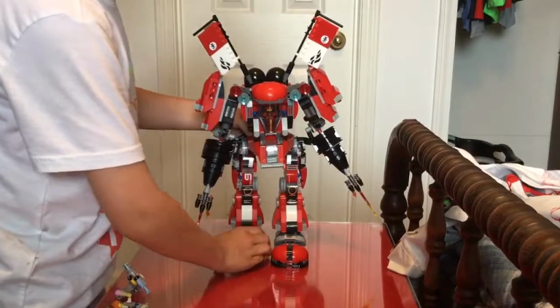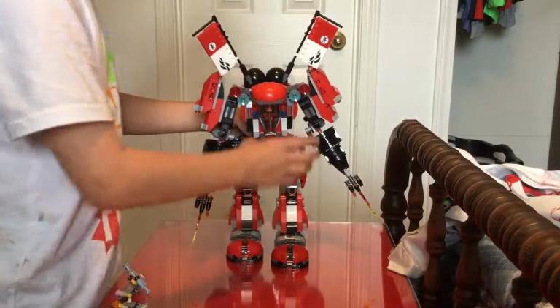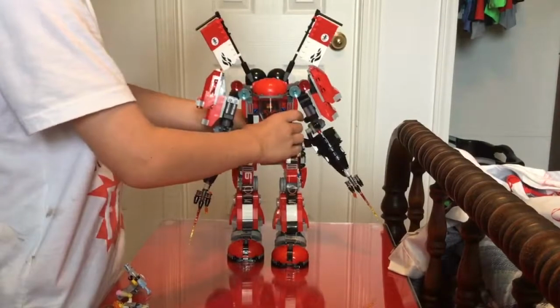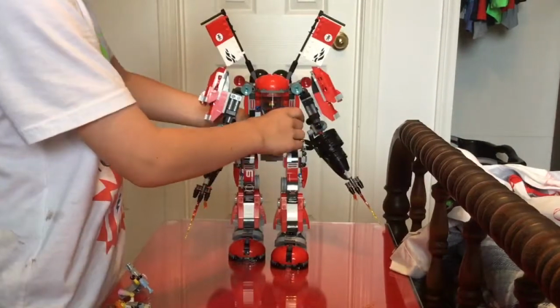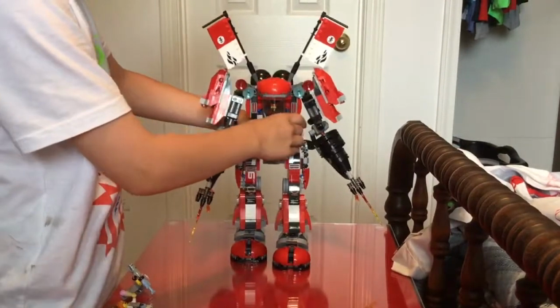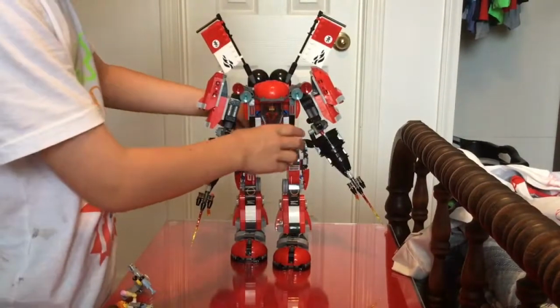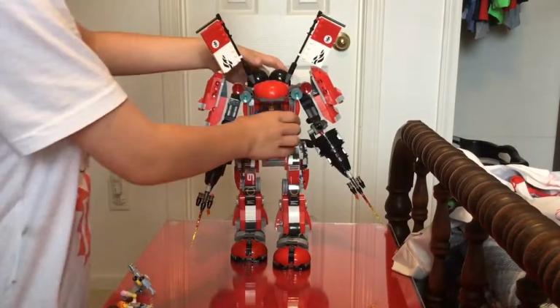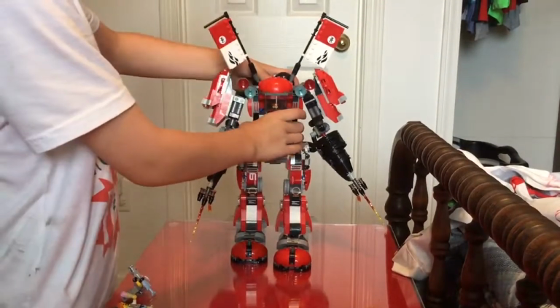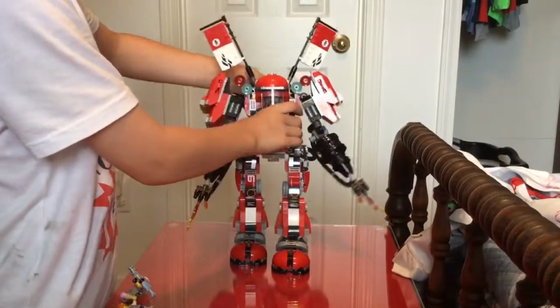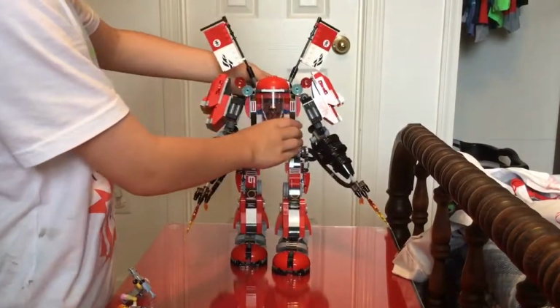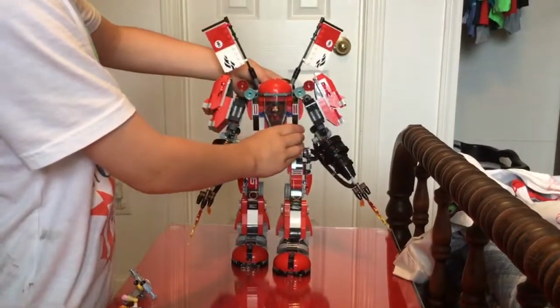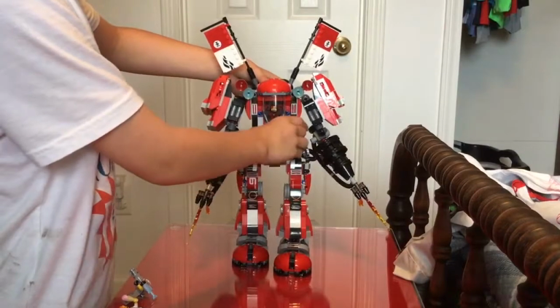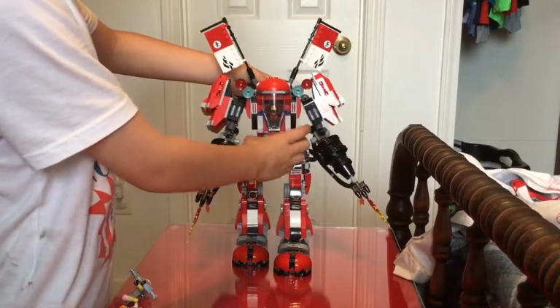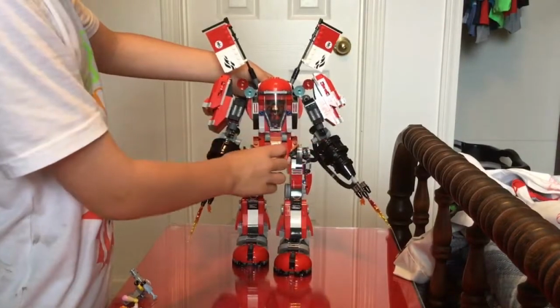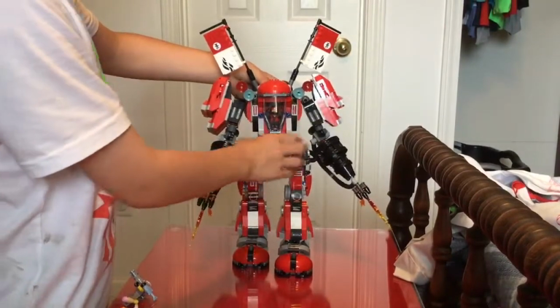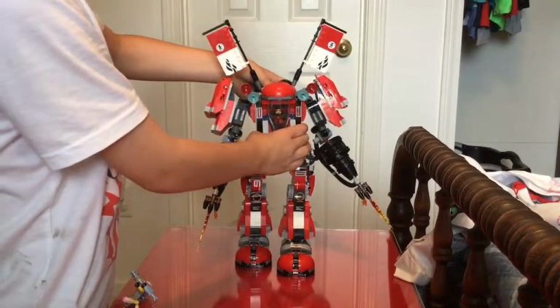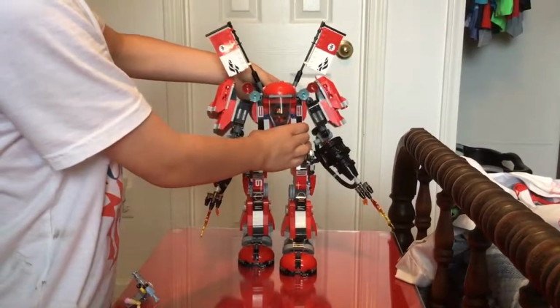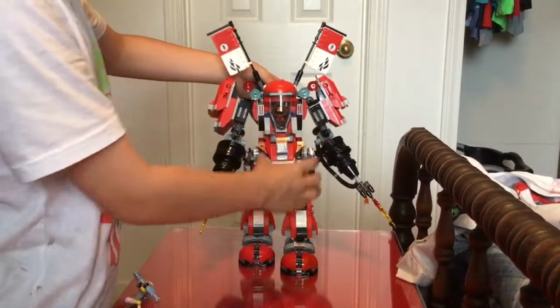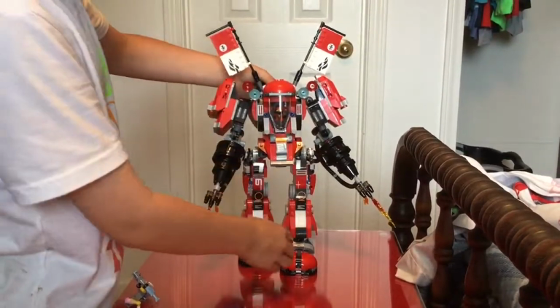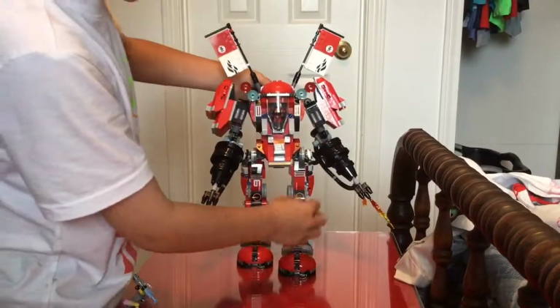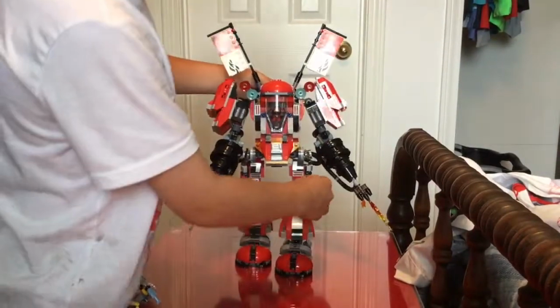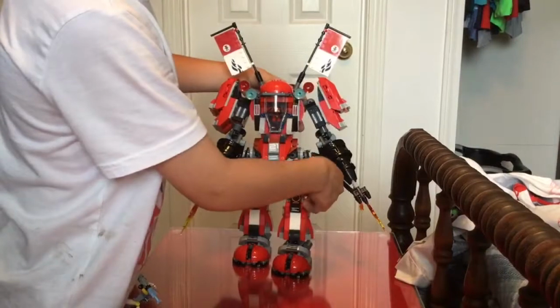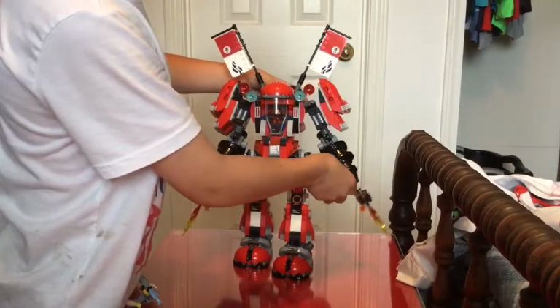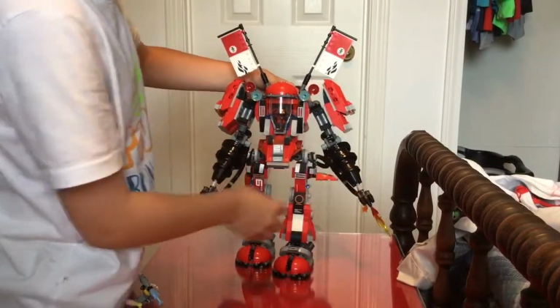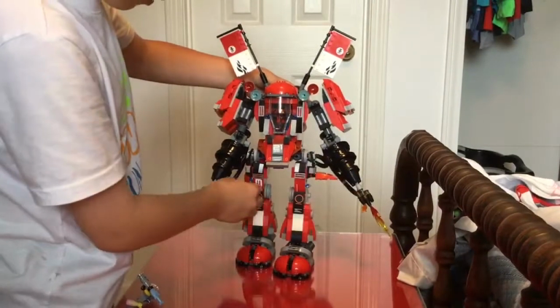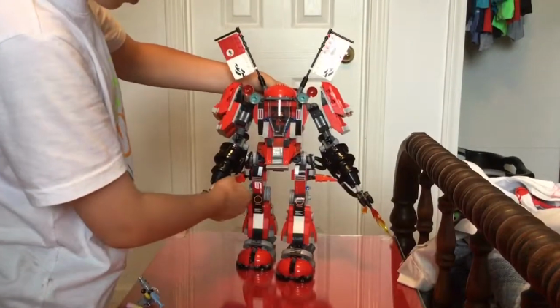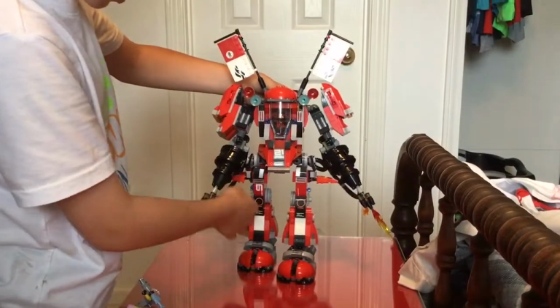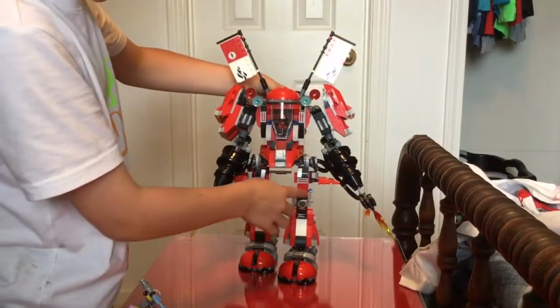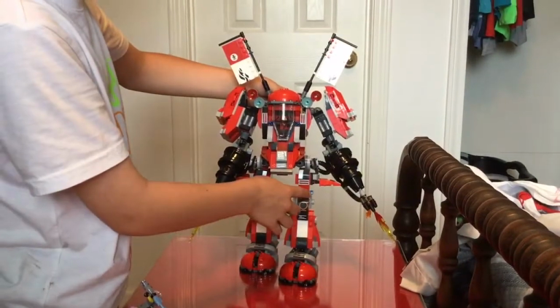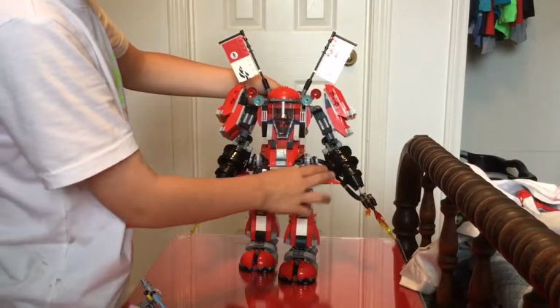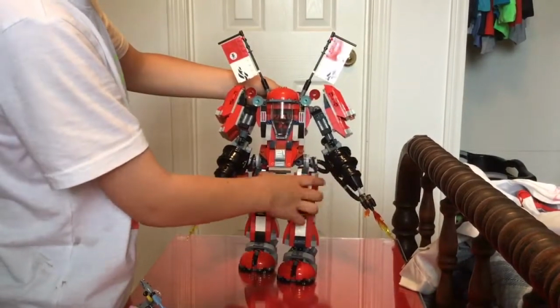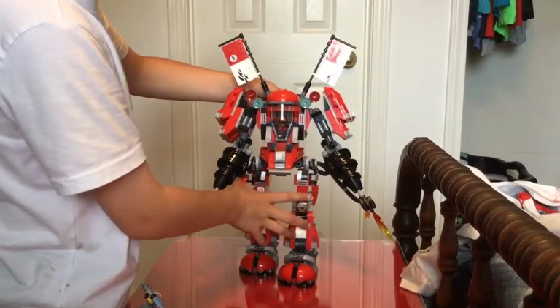And then, if Kai is outside of his back, he can grab his swords. But if he's inside, he has to open these levers on each side and put his swords inside of them.